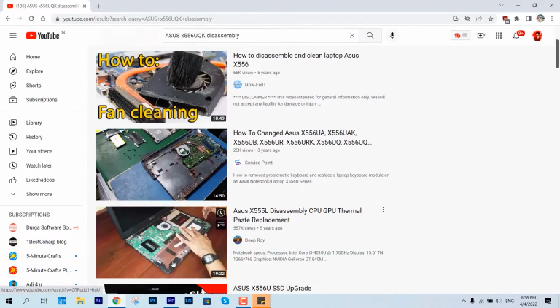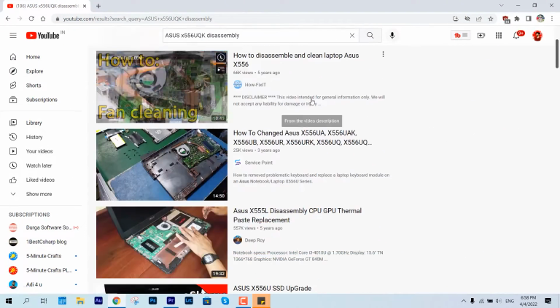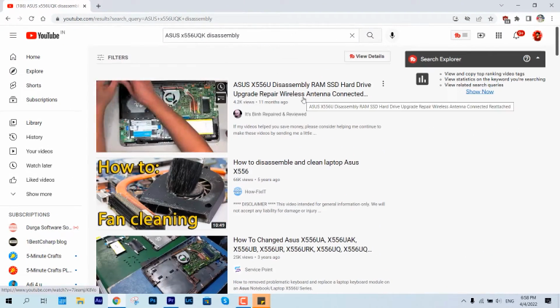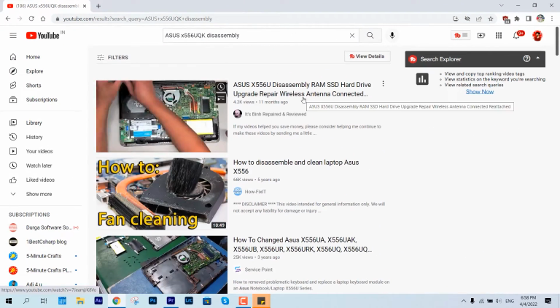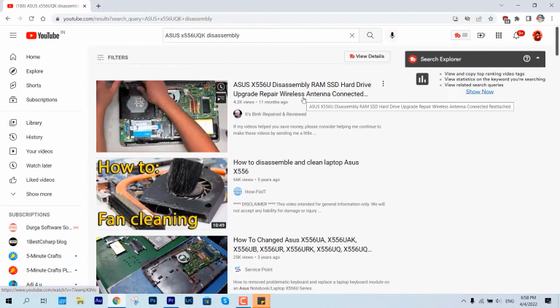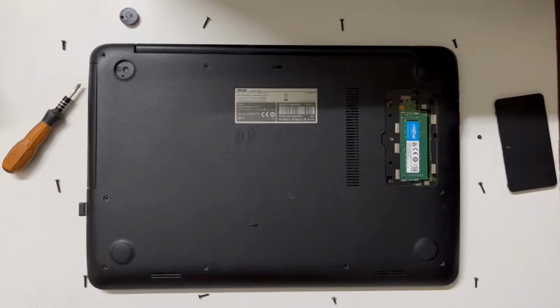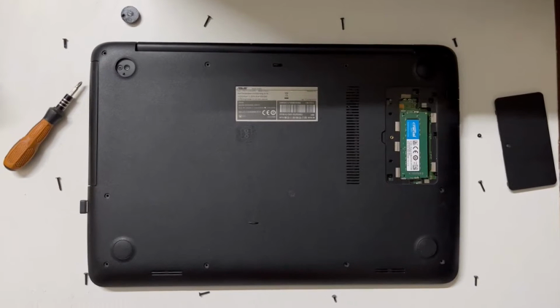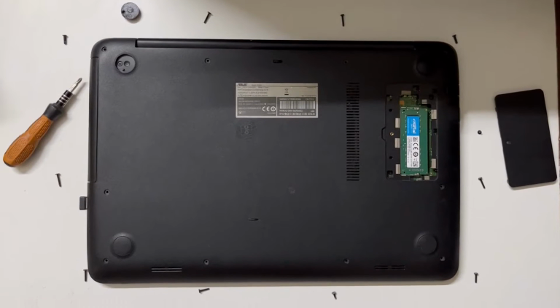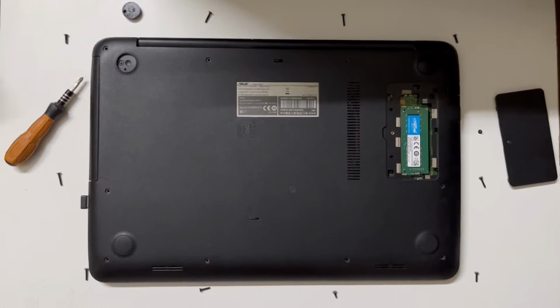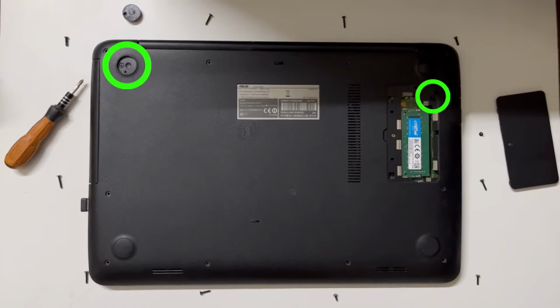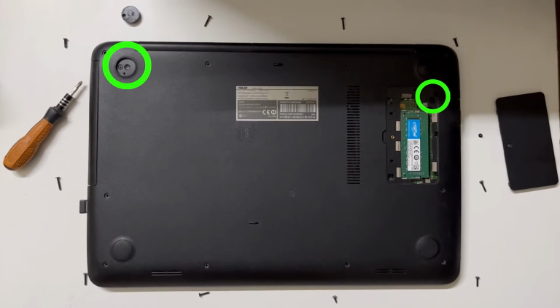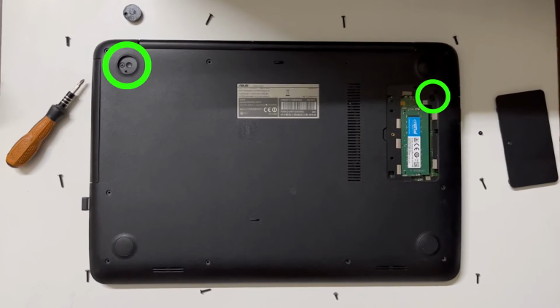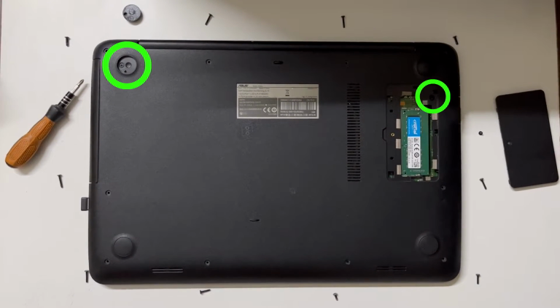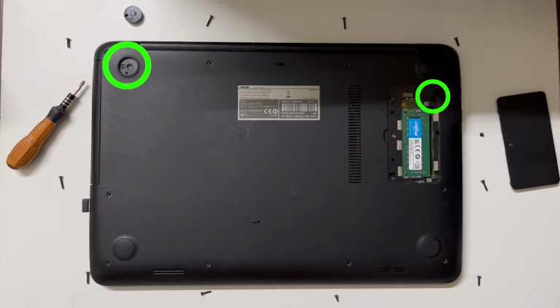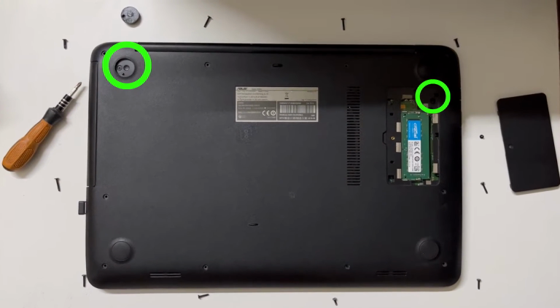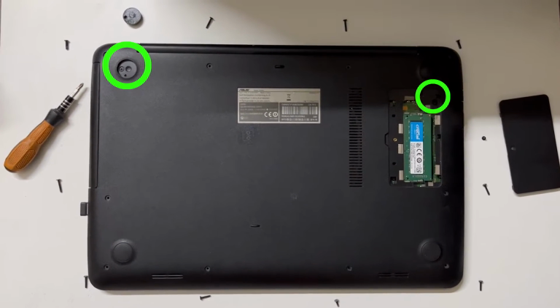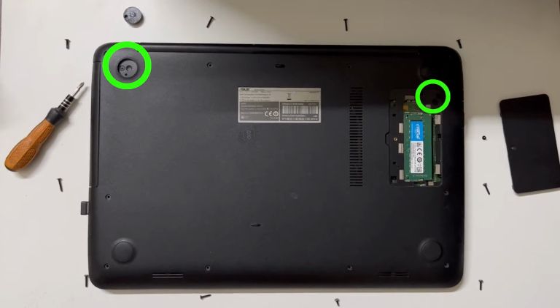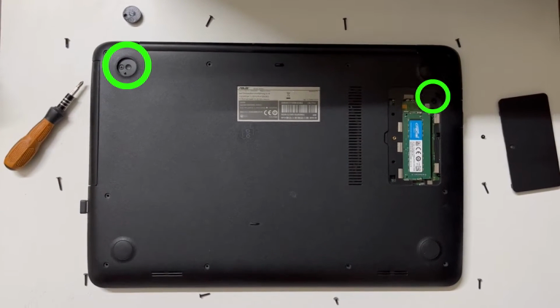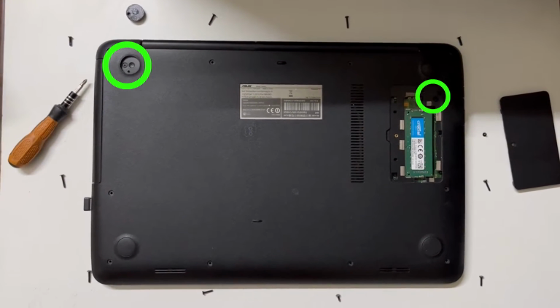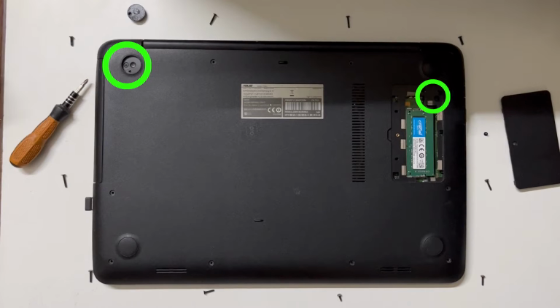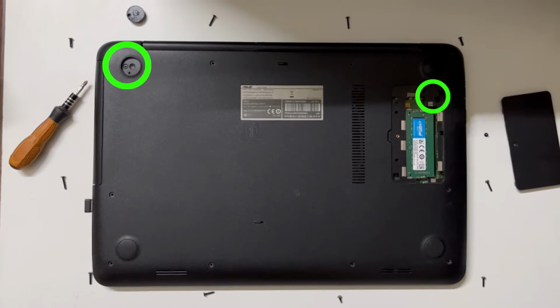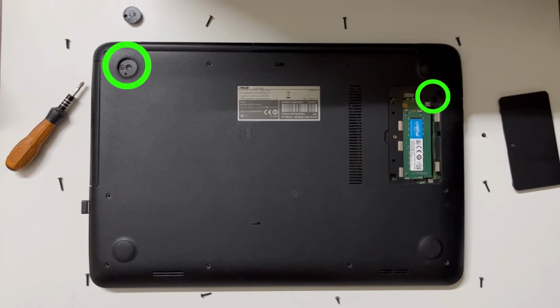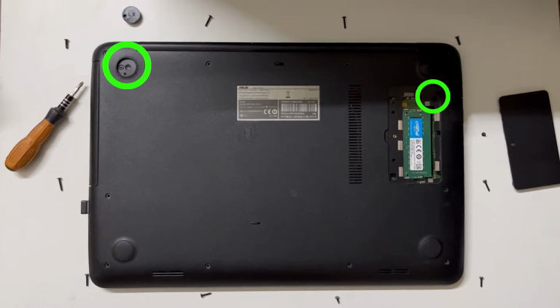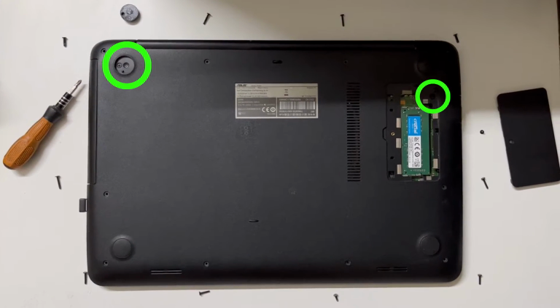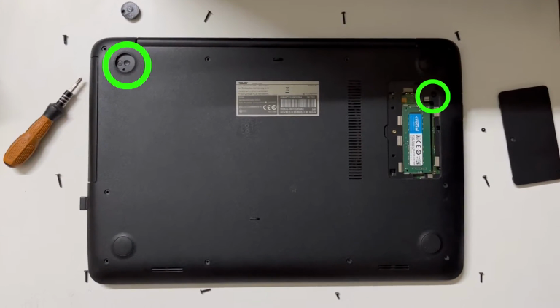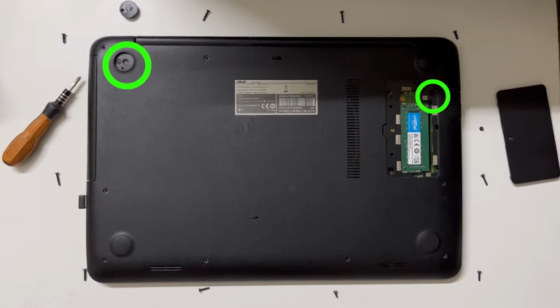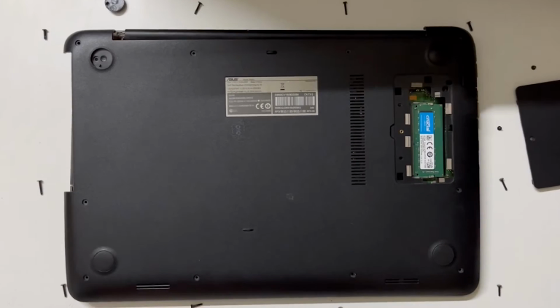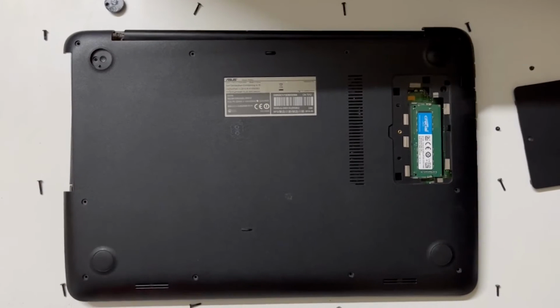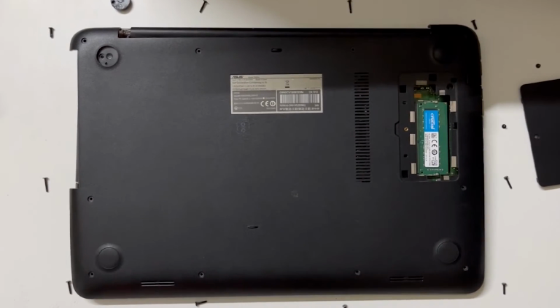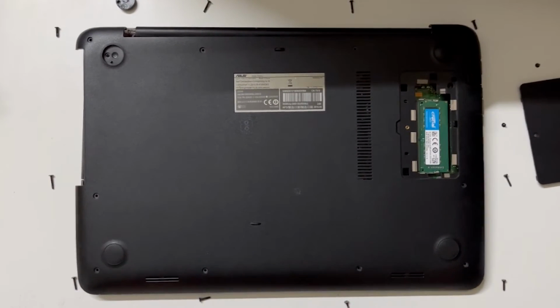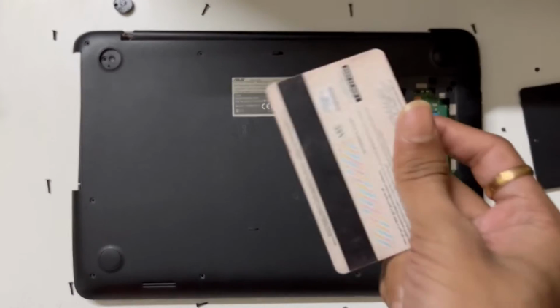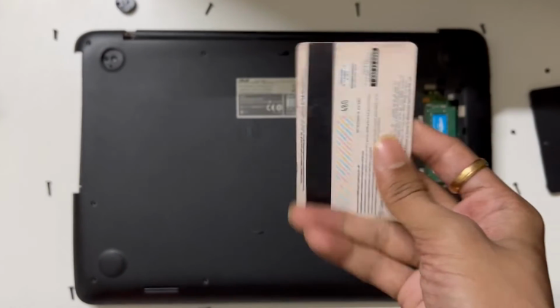To do it manually, first go to YouTube and check for the disassembly guide of your particular model, and after that you are good to go. I'm telling you this because it might contain hidden screws like this model, so you might break it if you're not careful.